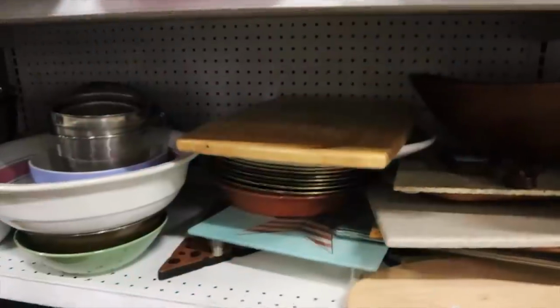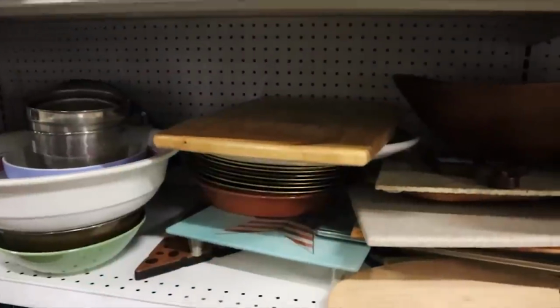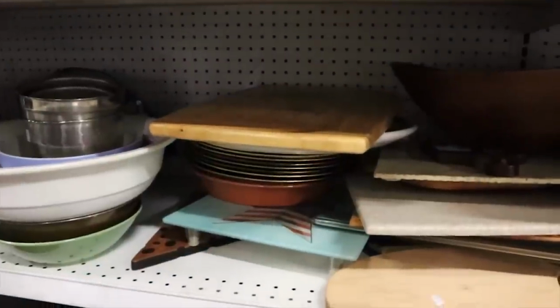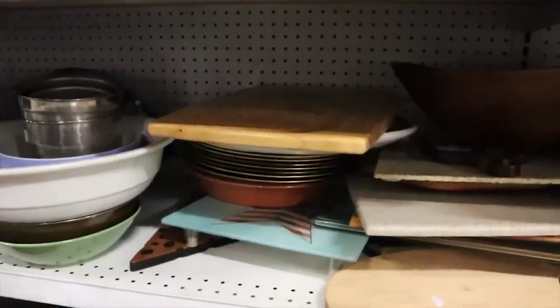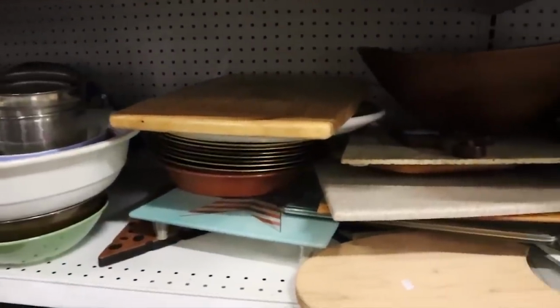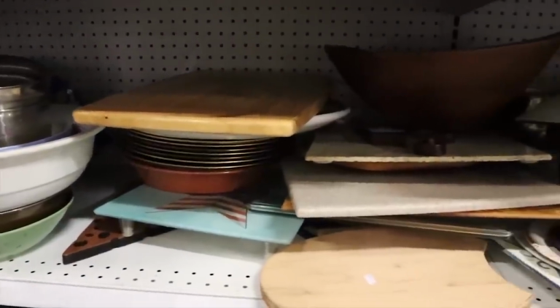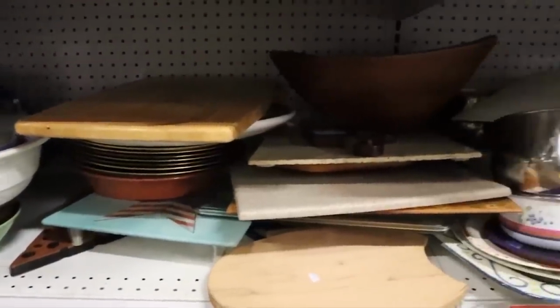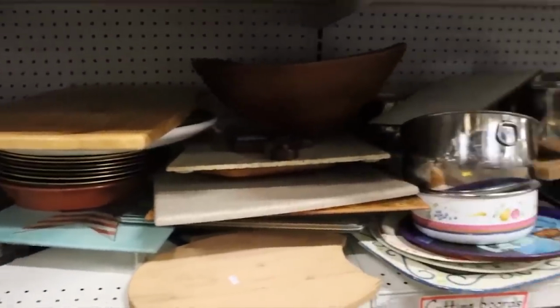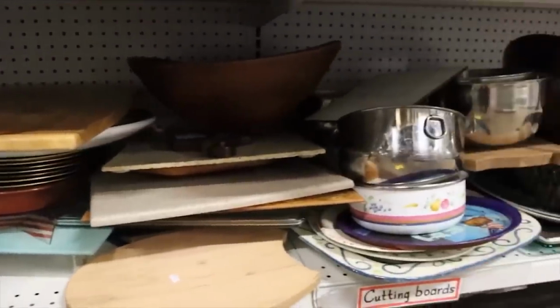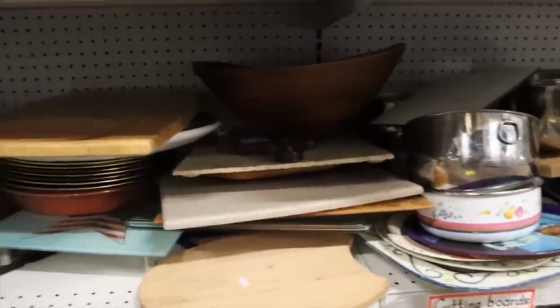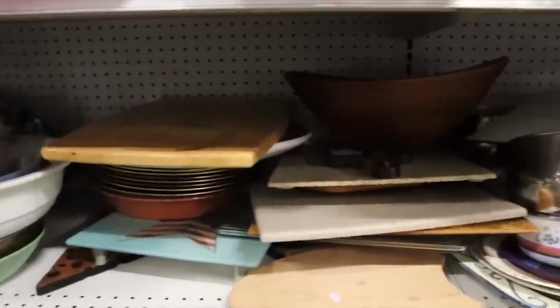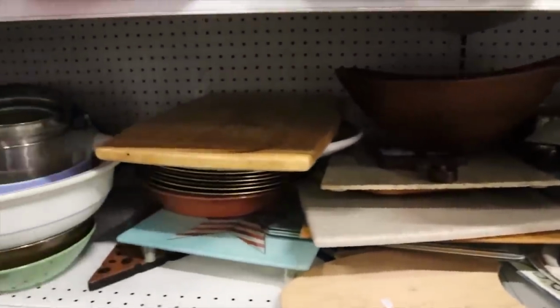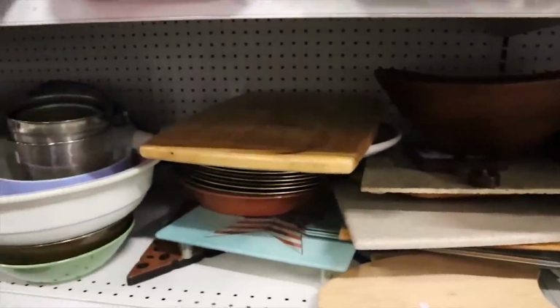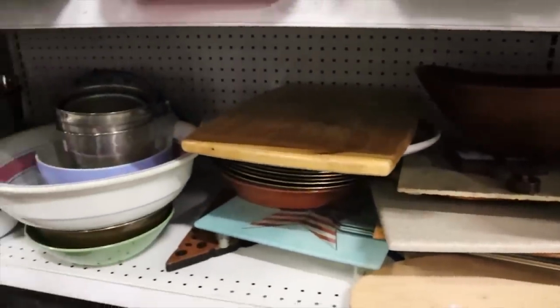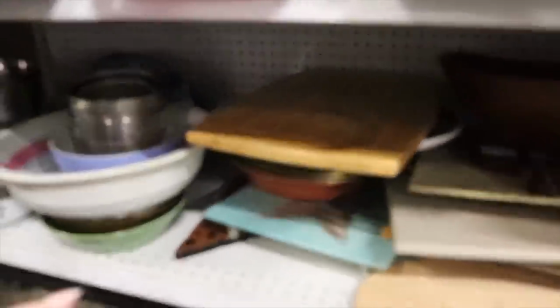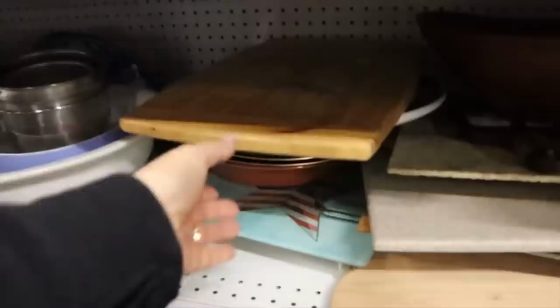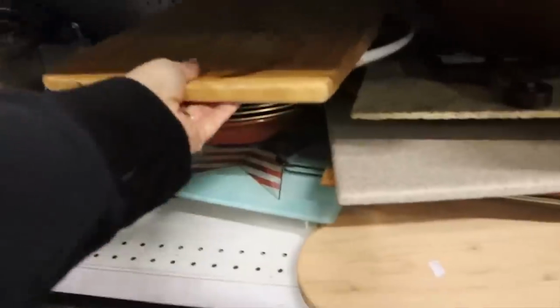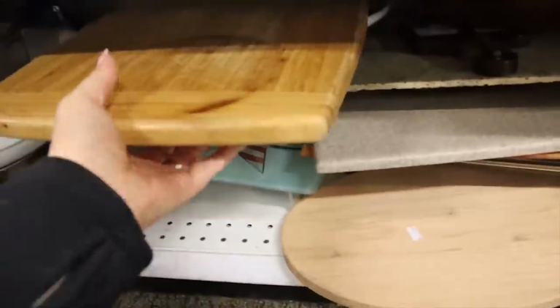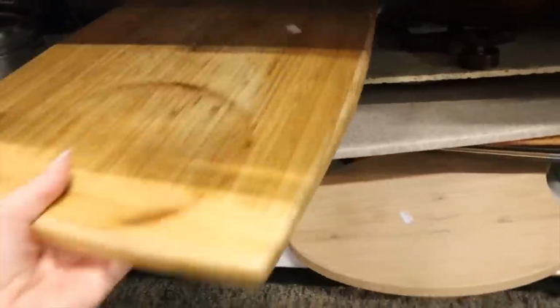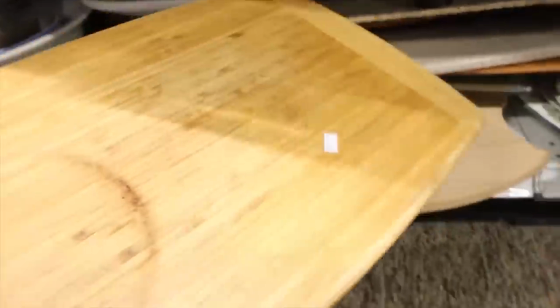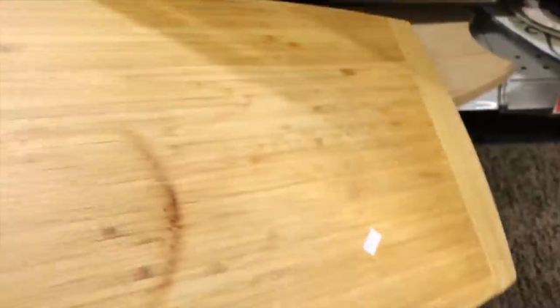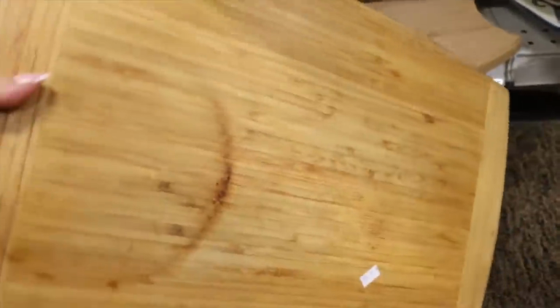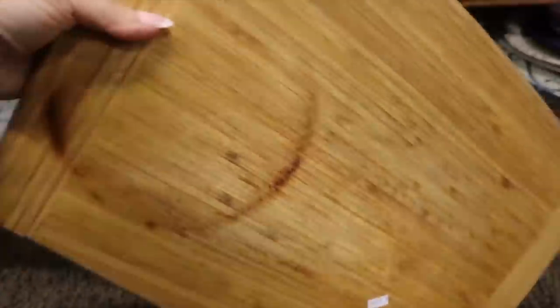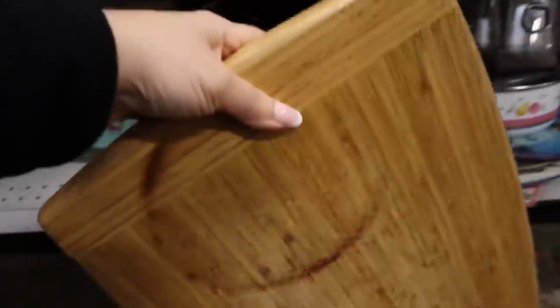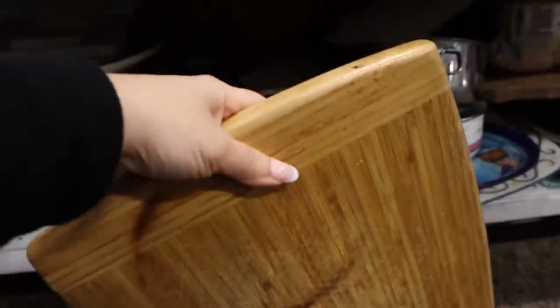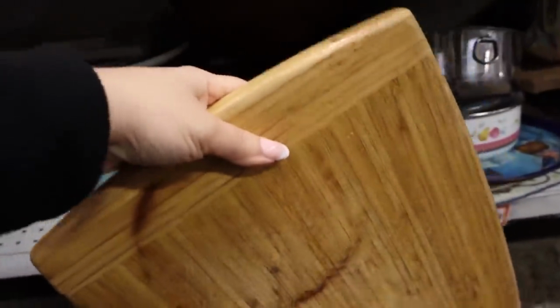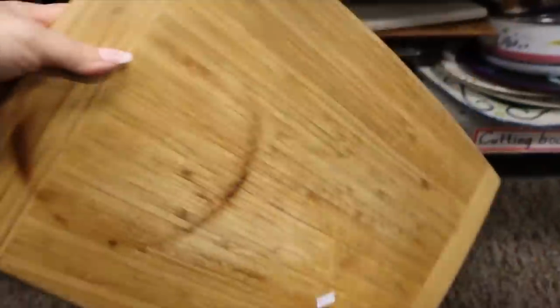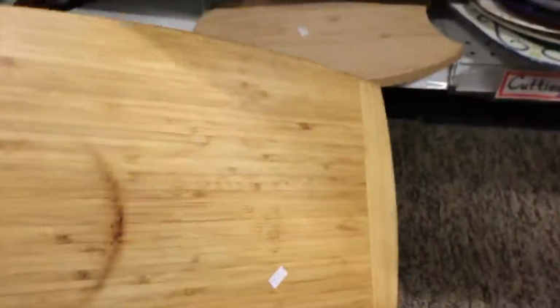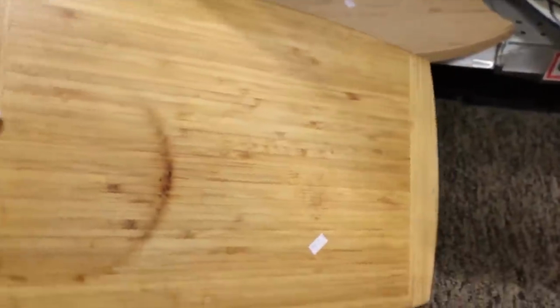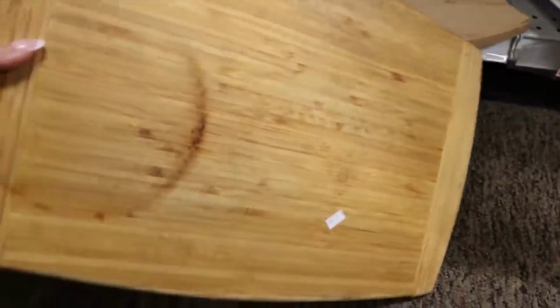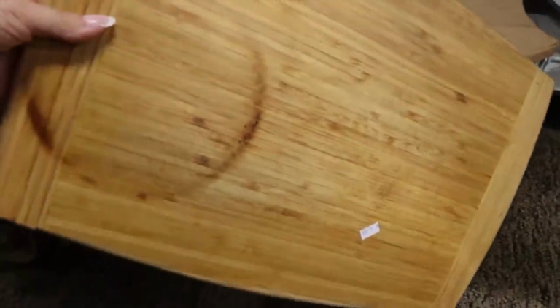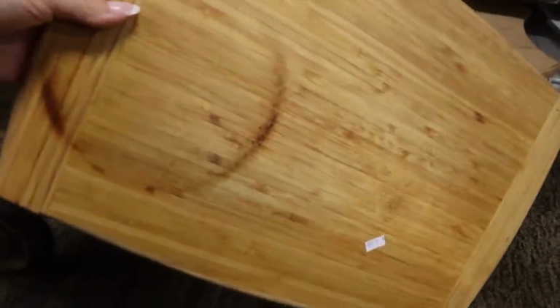My thrift store has a big section of cutting boards, so I'm going to grab this one. It's $4 and it needs a little work, so let's get it into a DIY.